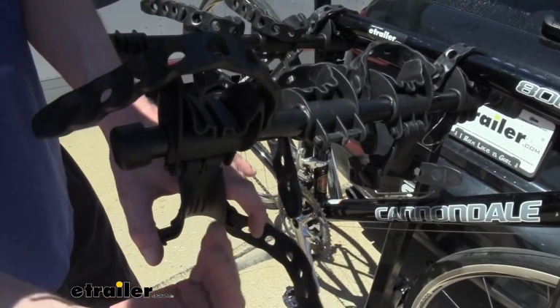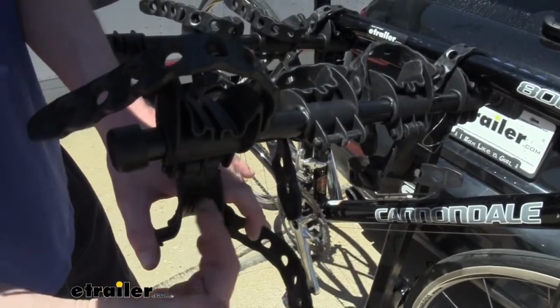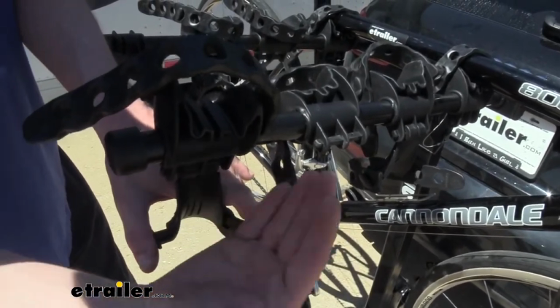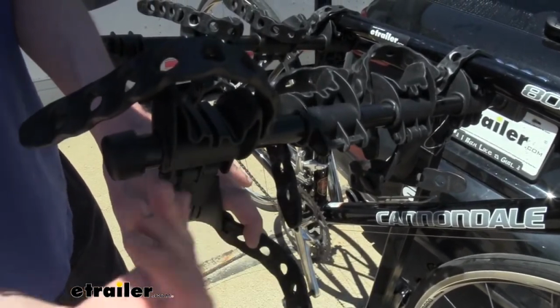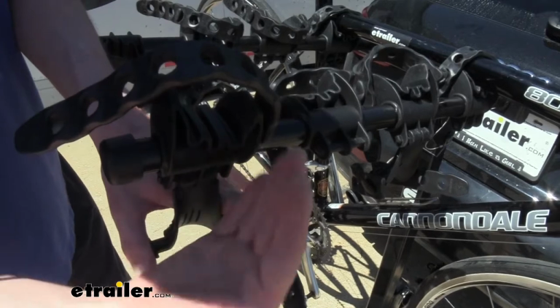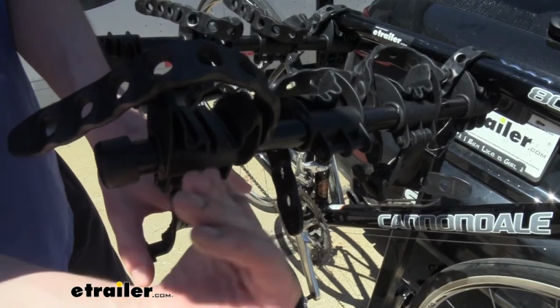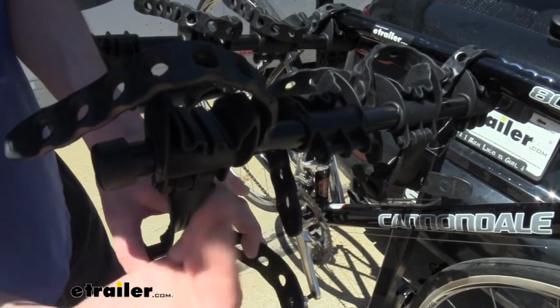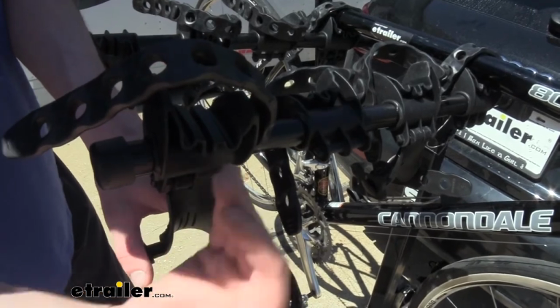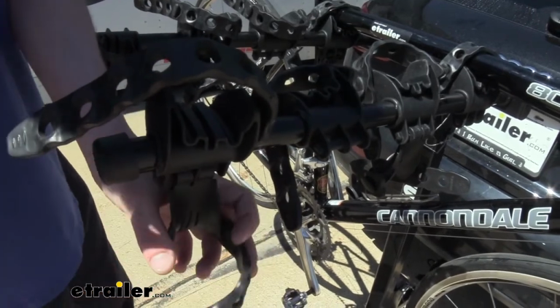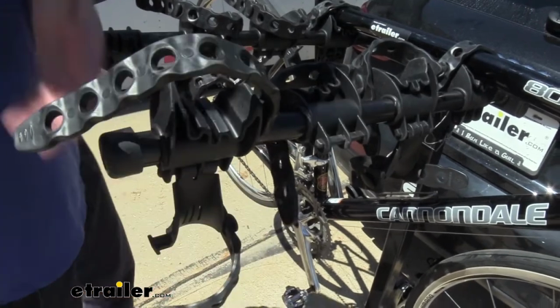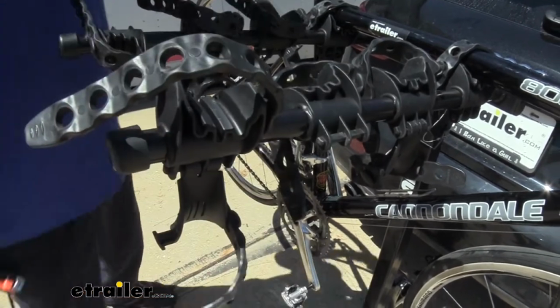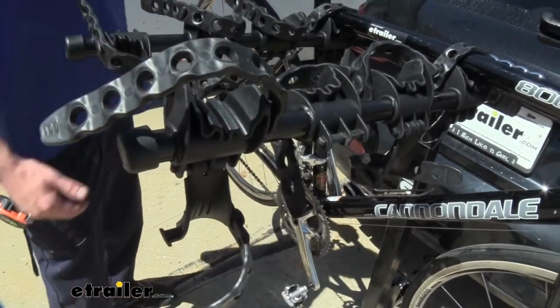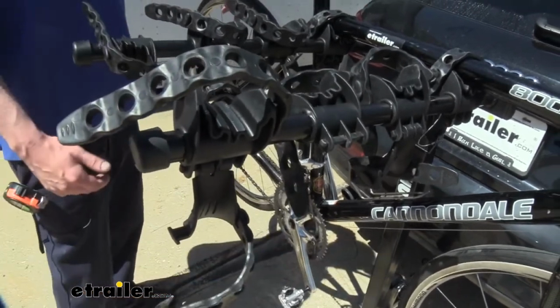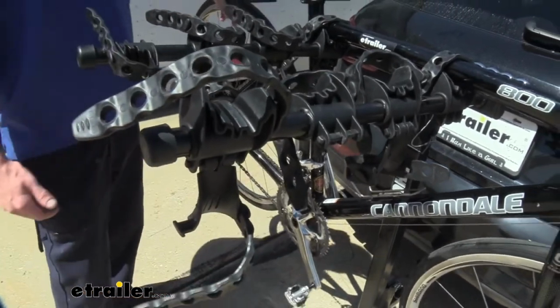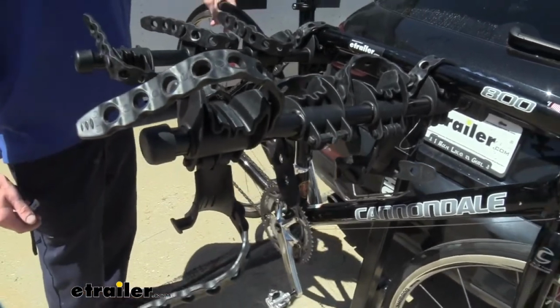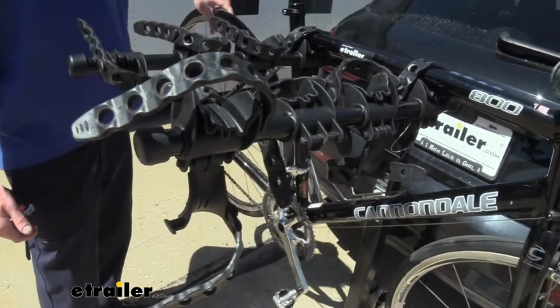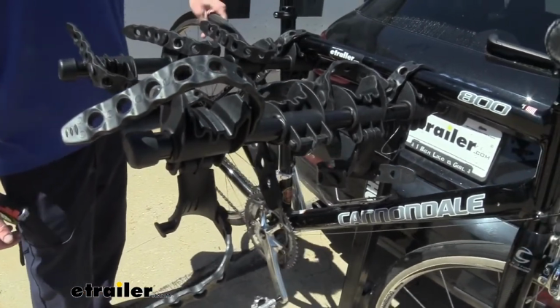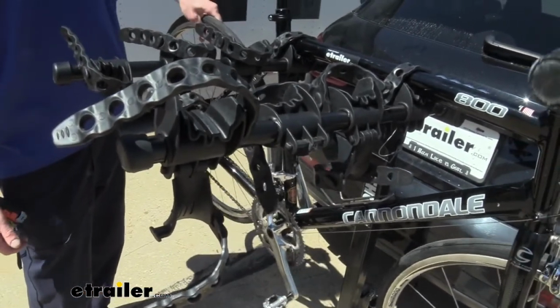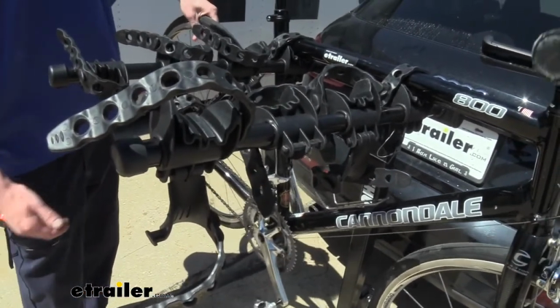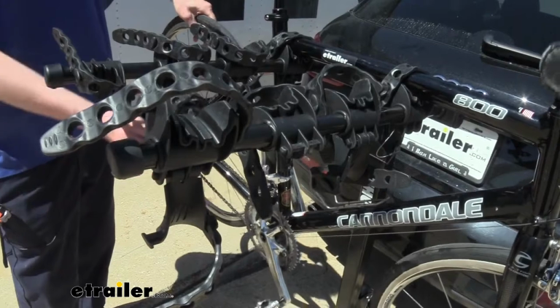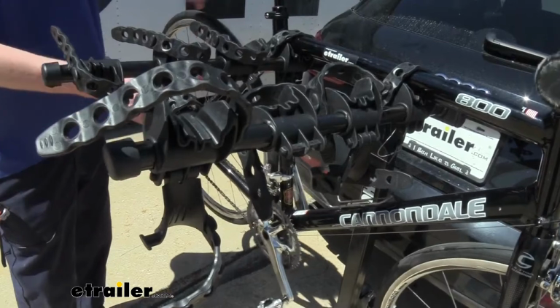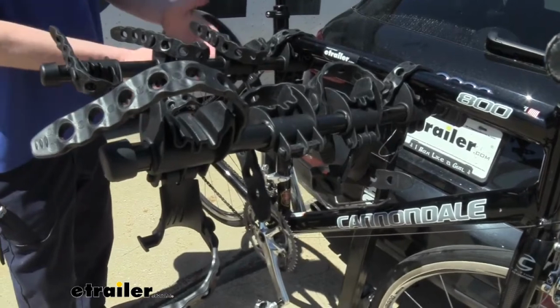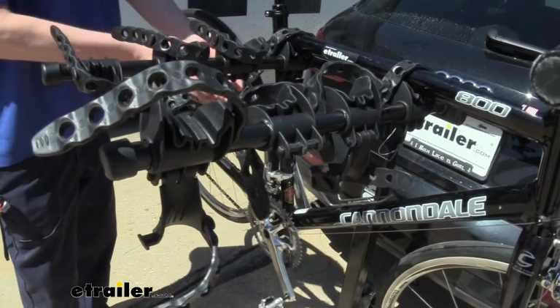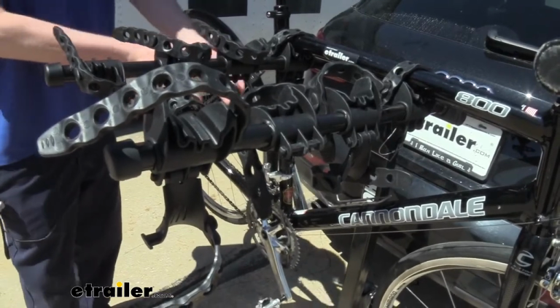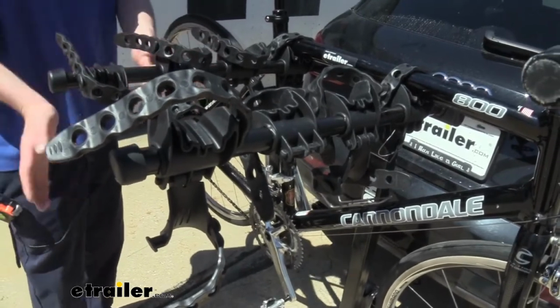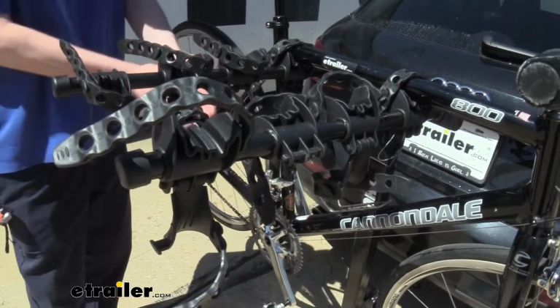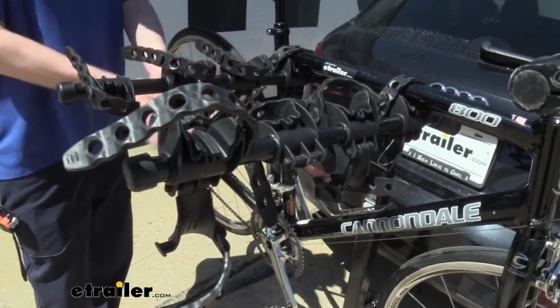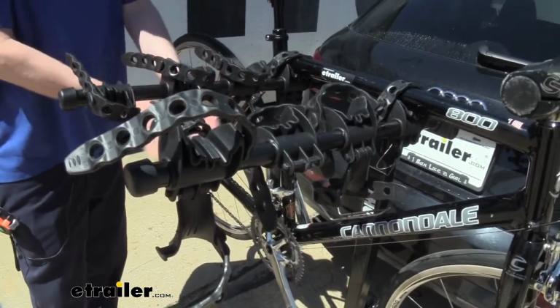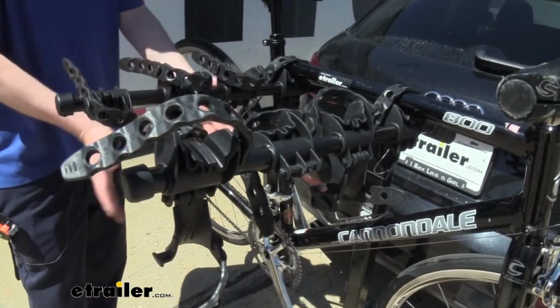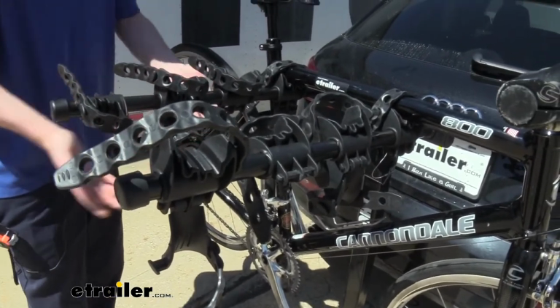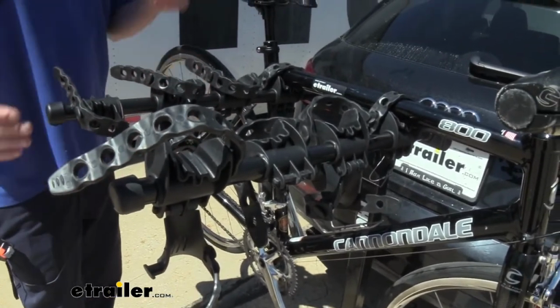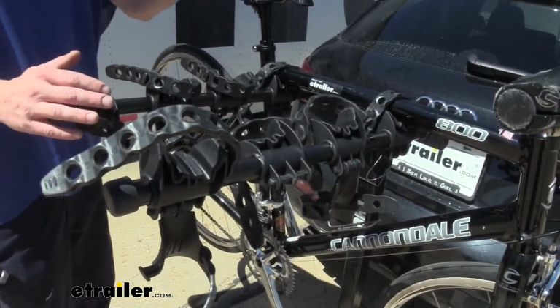This grabs the bike to help prevent any swaying back and forth. There's still going to be a little bit of sway, as you can see here, but it does minimize it enough to where you're not going to have bikes just clinging and clanging into each other down here.